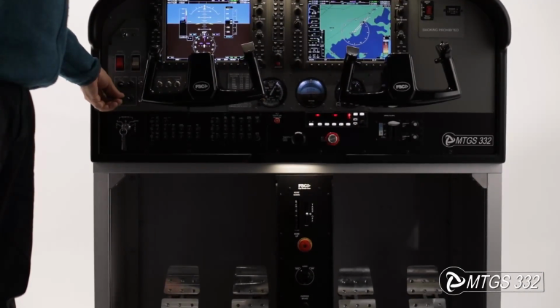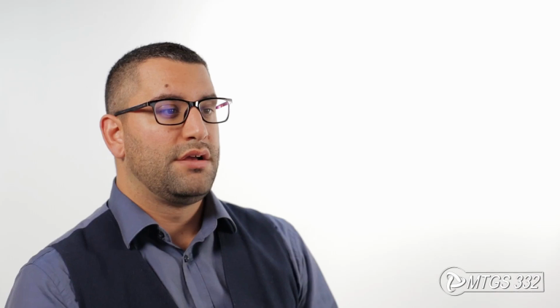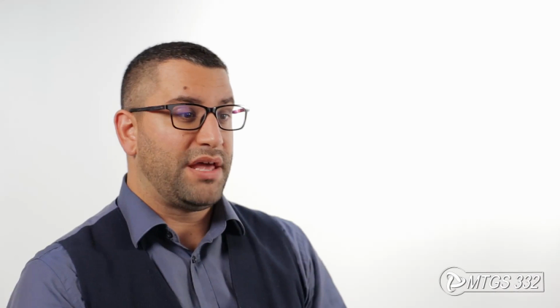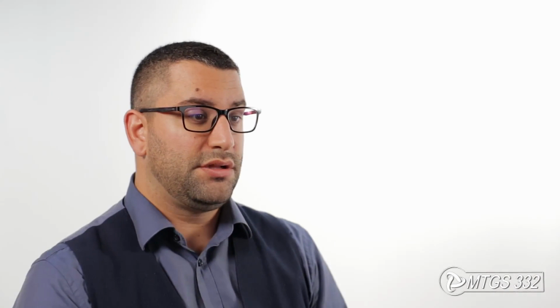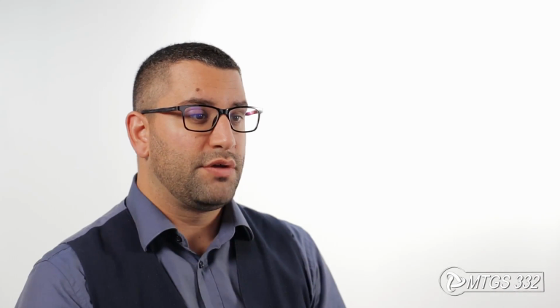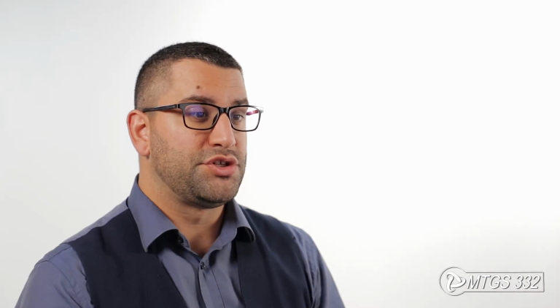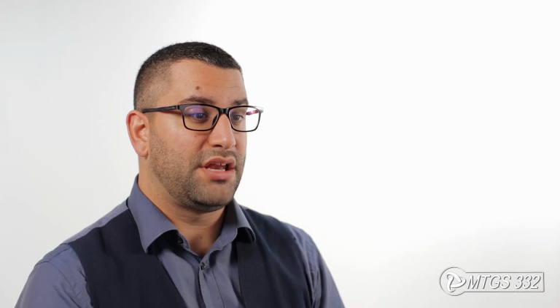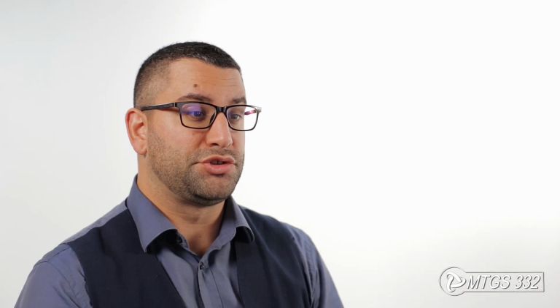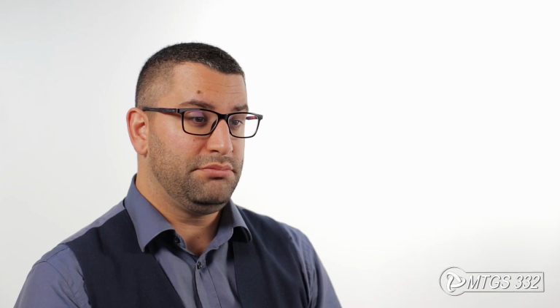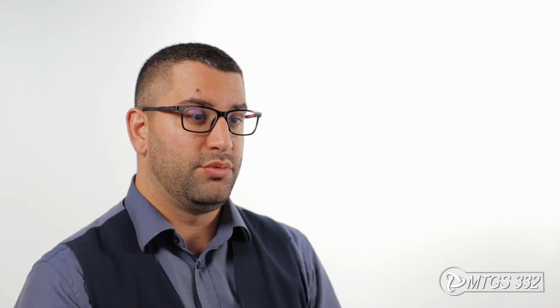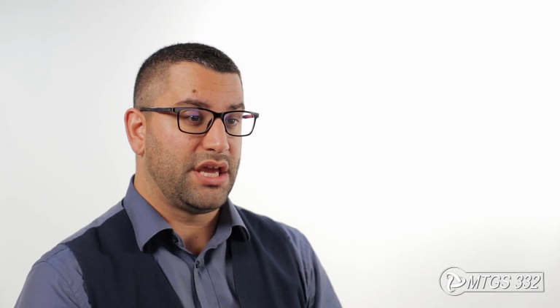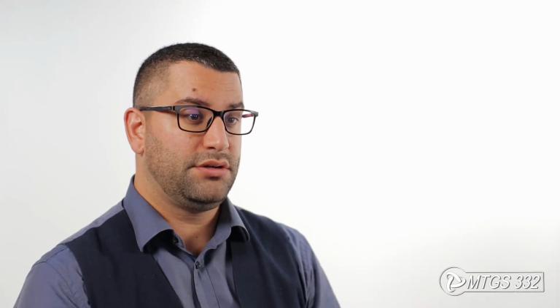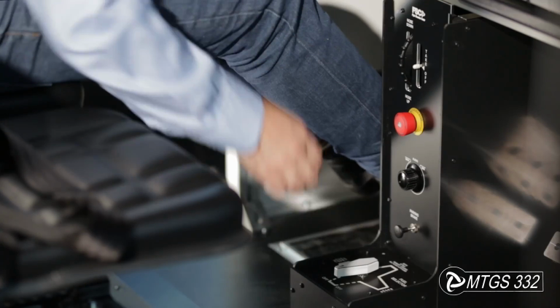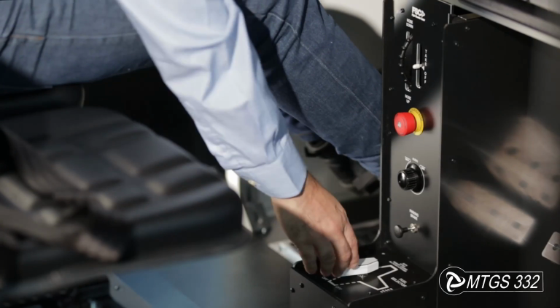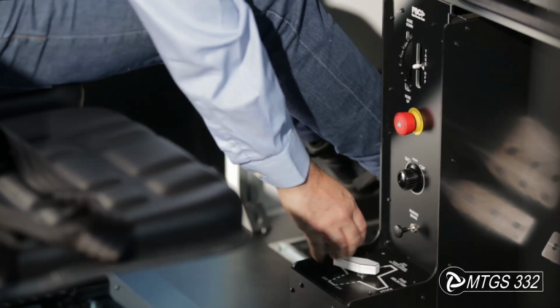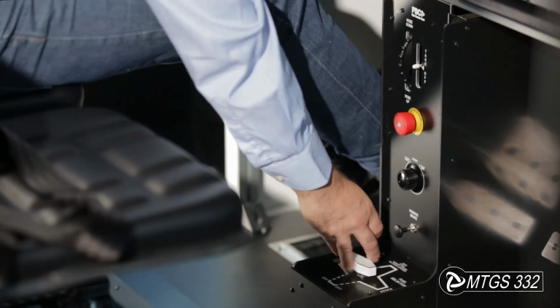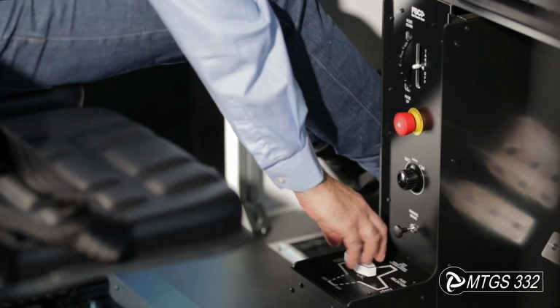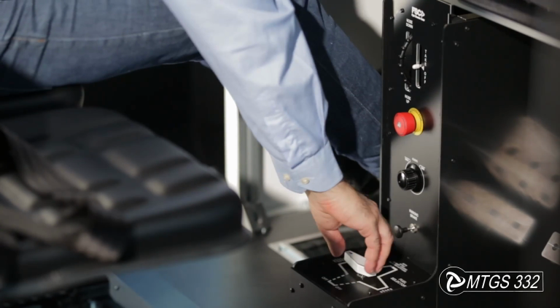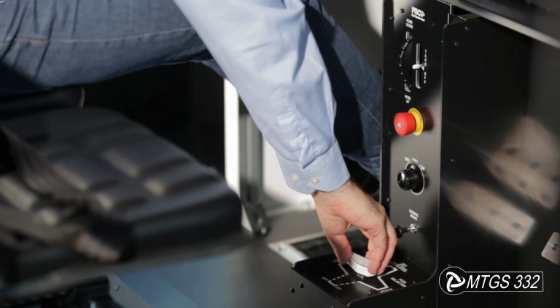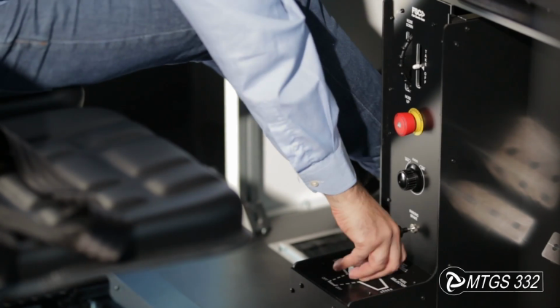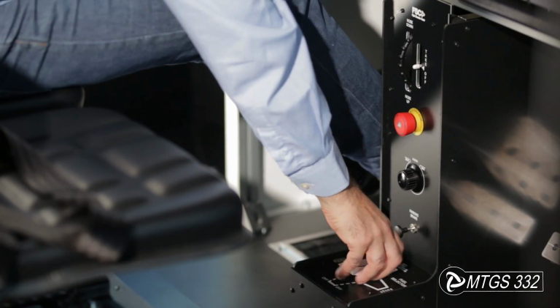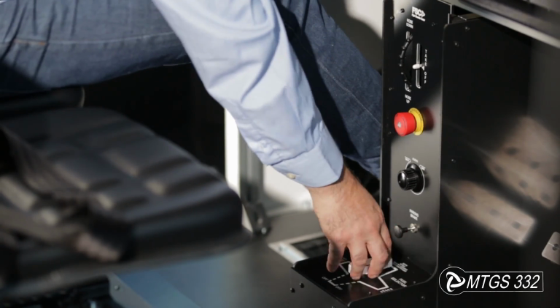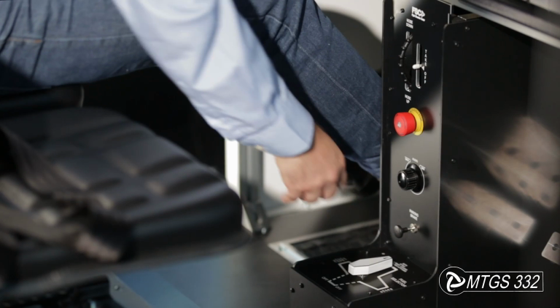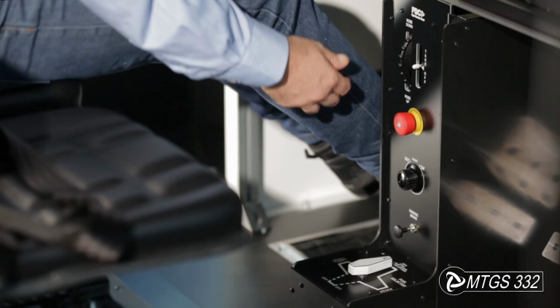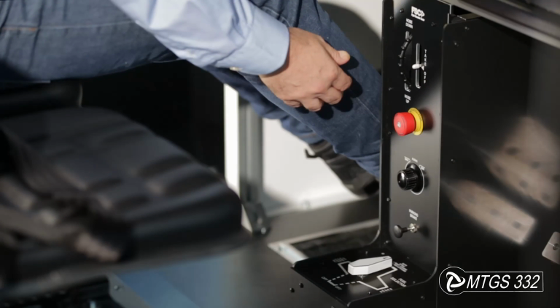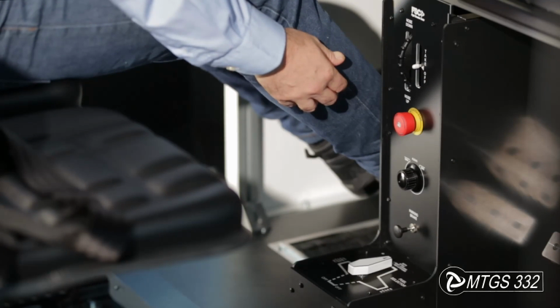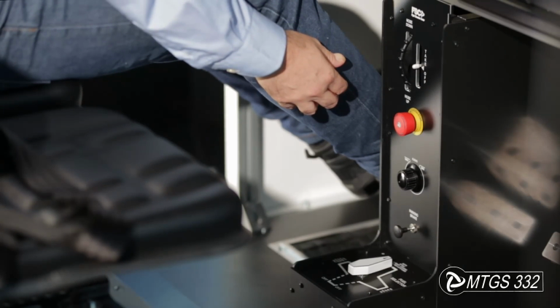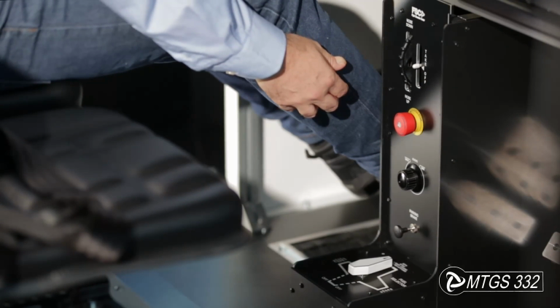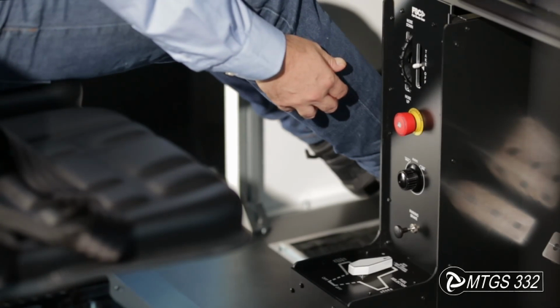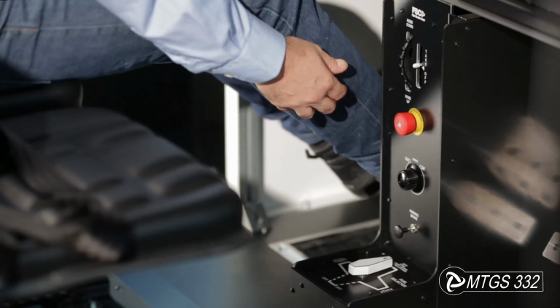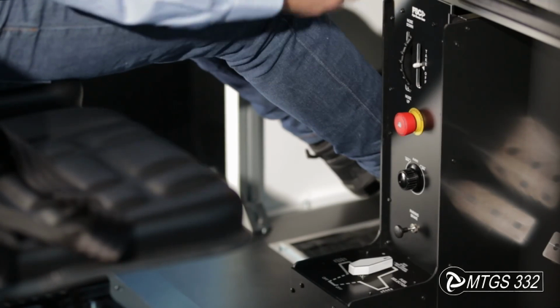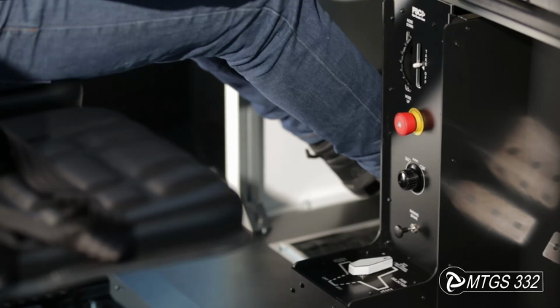The pedestal features an electric trim with indicator, a four-position fuel selector — both left, right, and cut off — and the handbrake pommel.